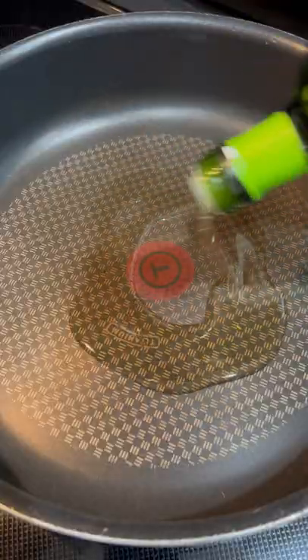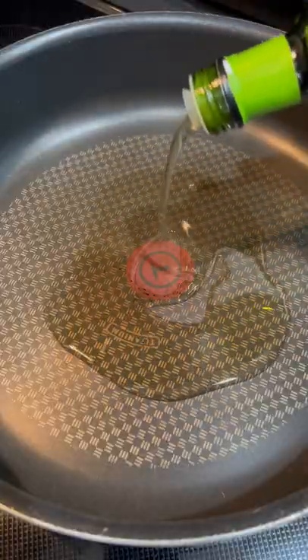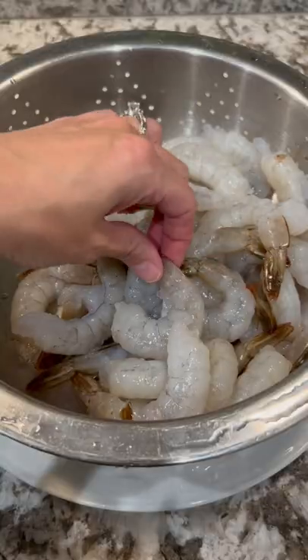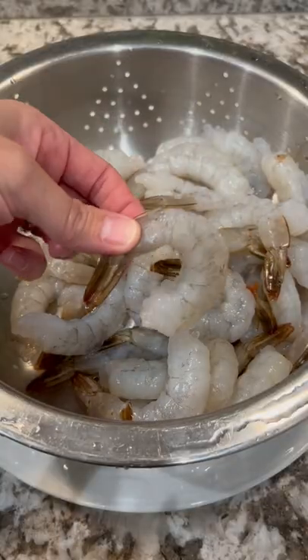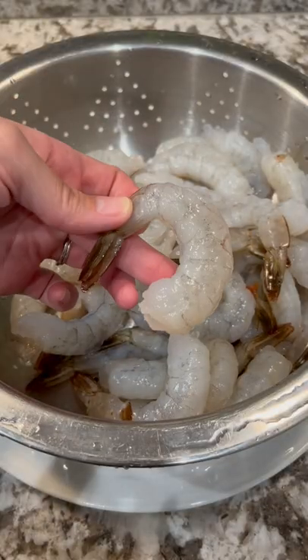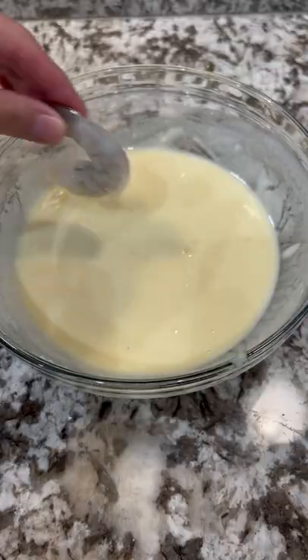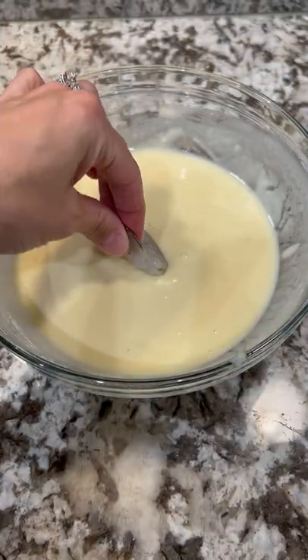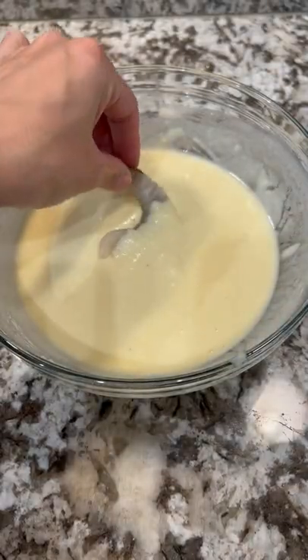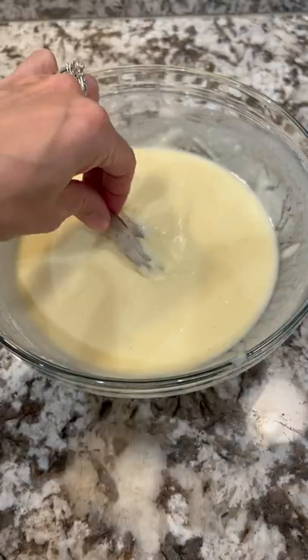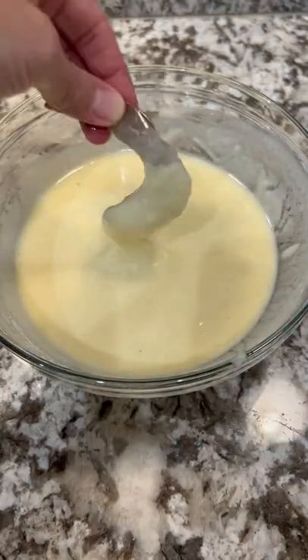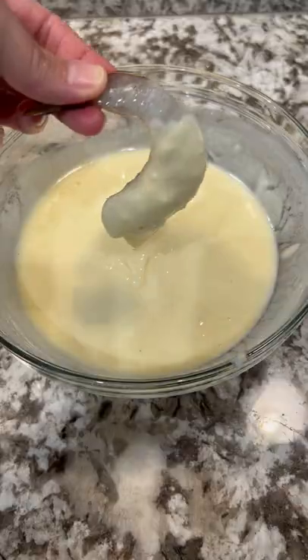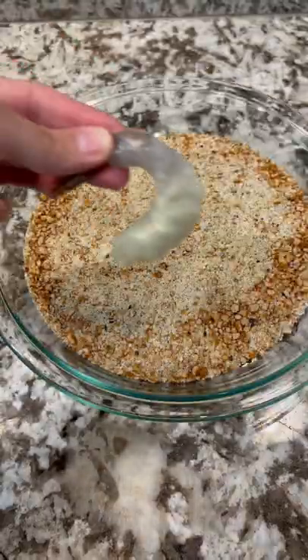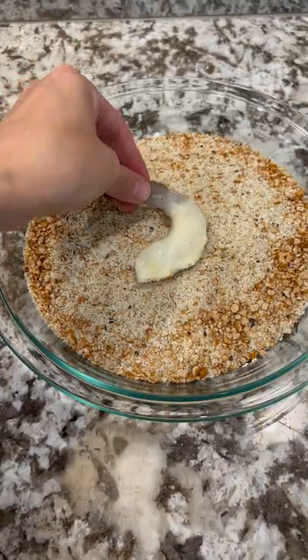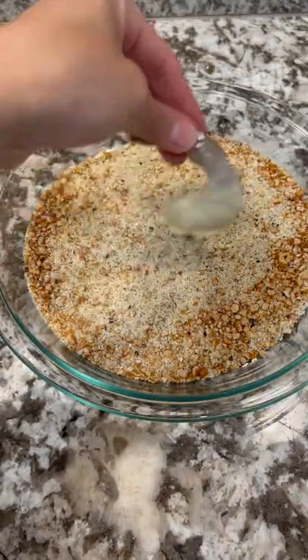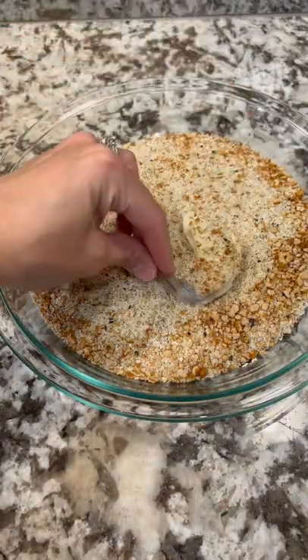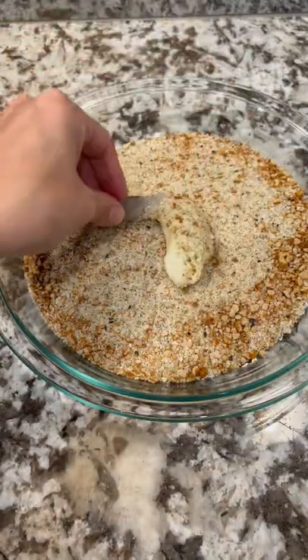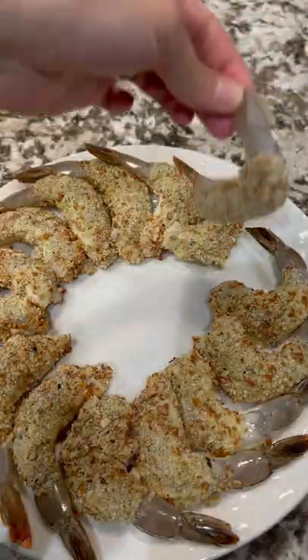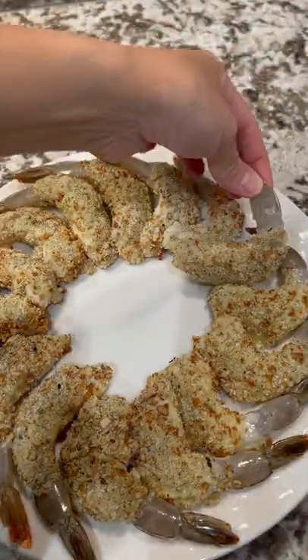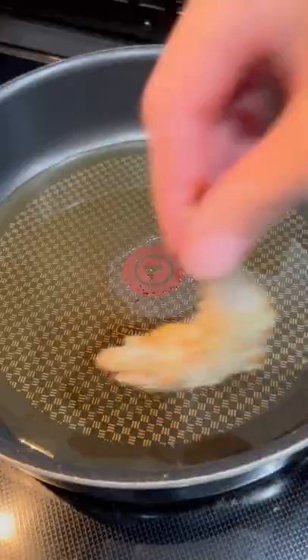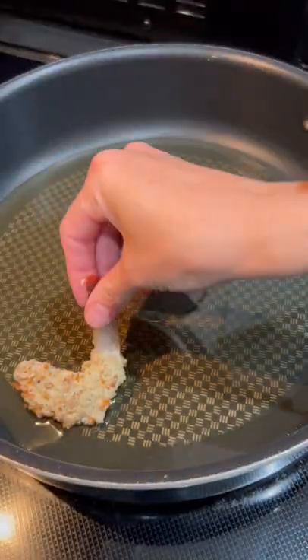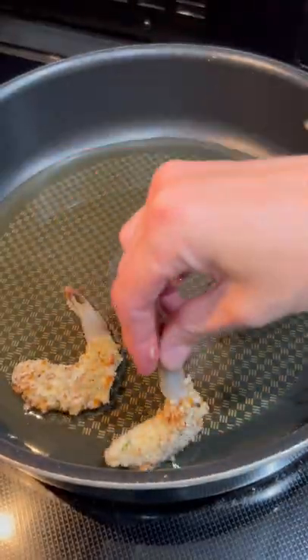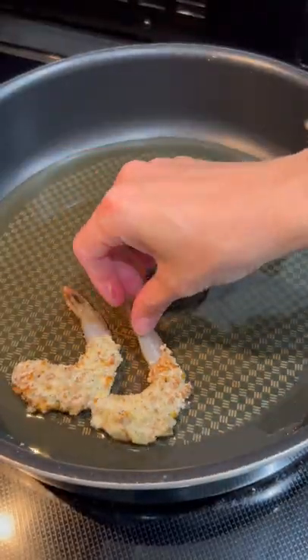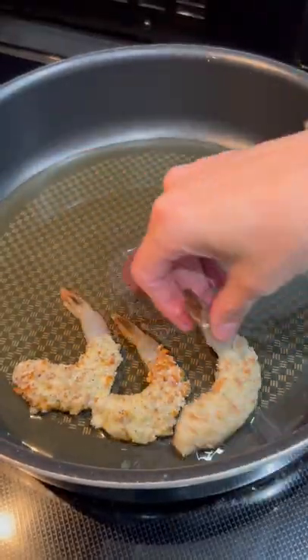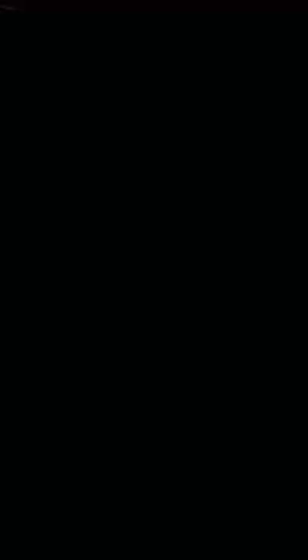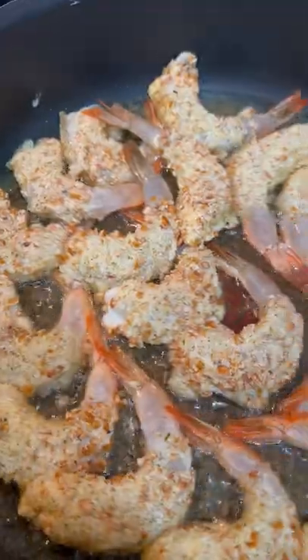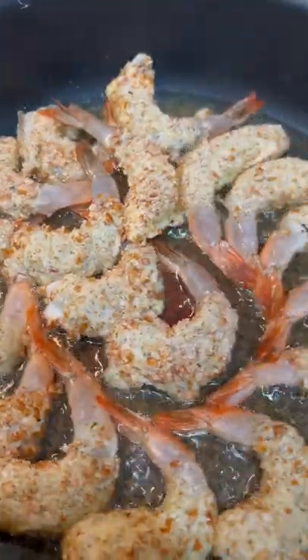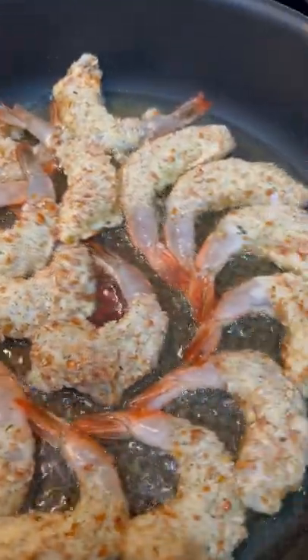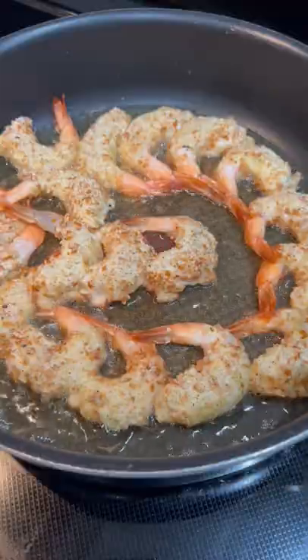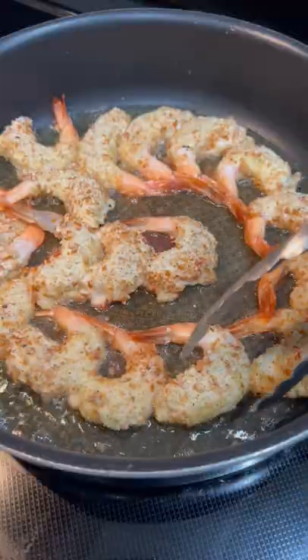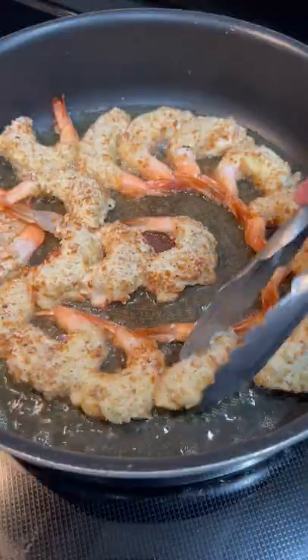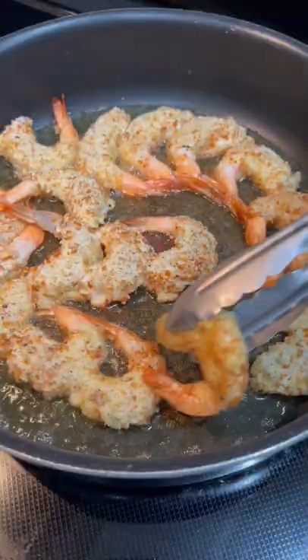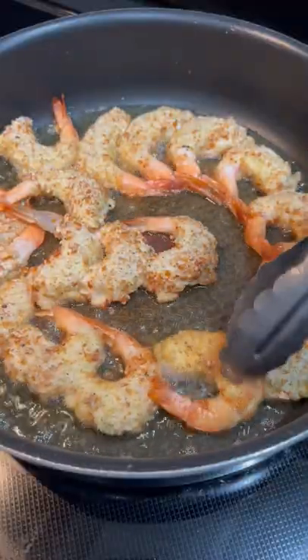Heat your oil over medium-high heat. Take your shrimp and dip it in the tempura mix, then dip it into the breading and set that aside. Then you'll fry that until golden brown. Flip and fry again — it'll only take a couple of minutes.